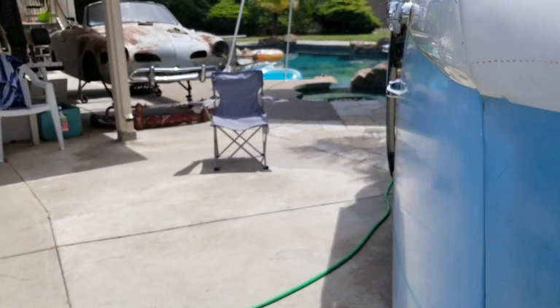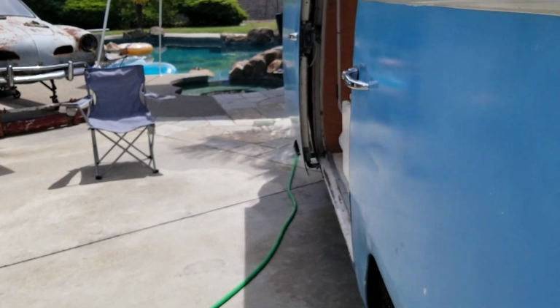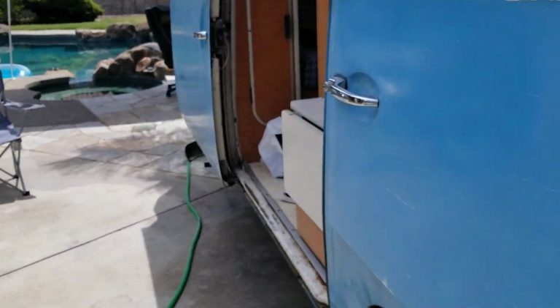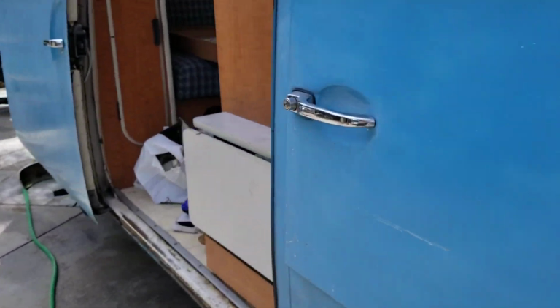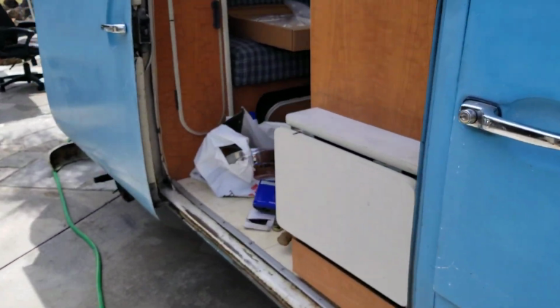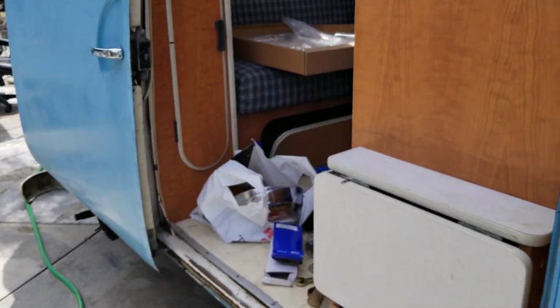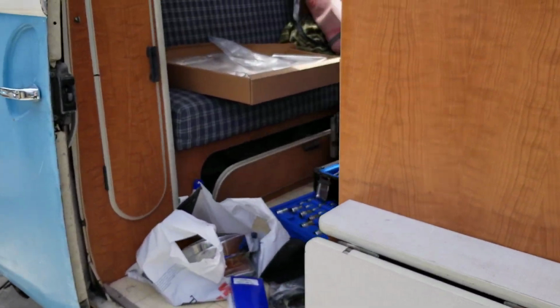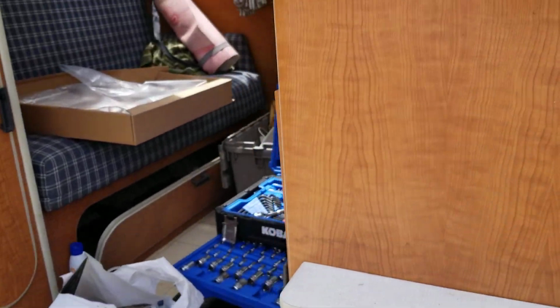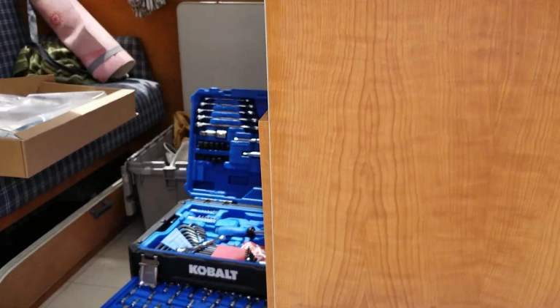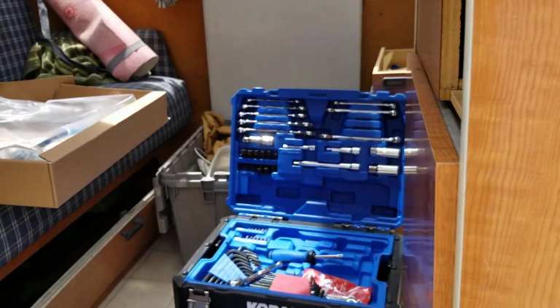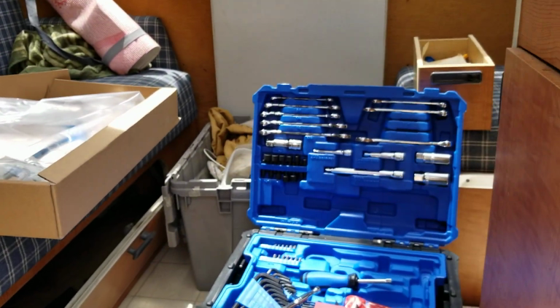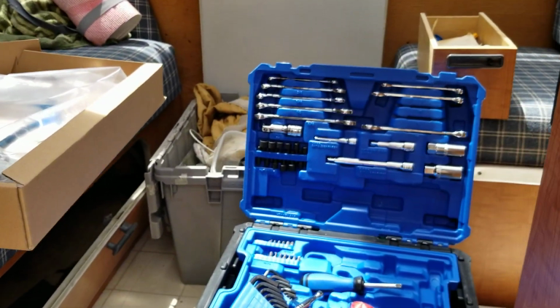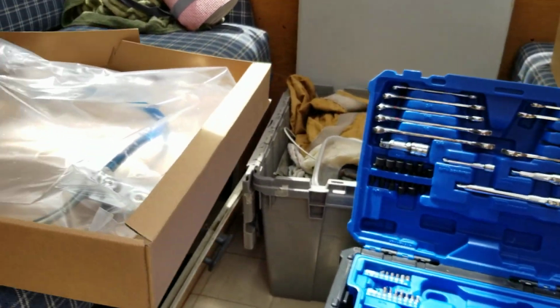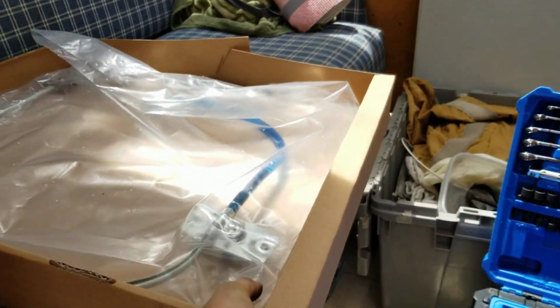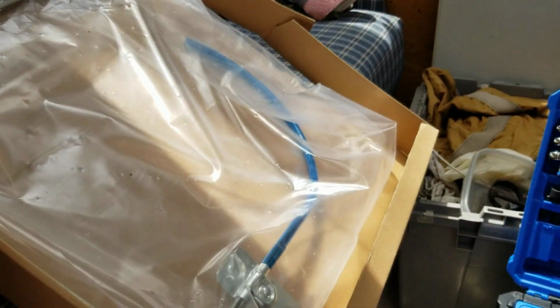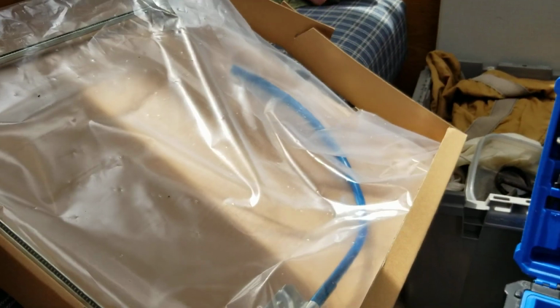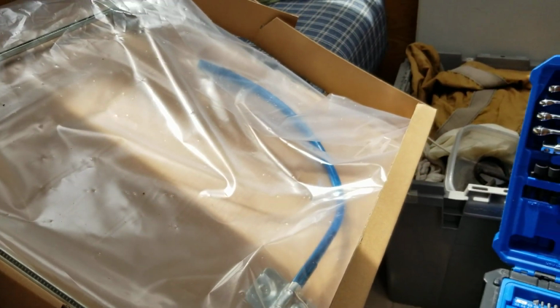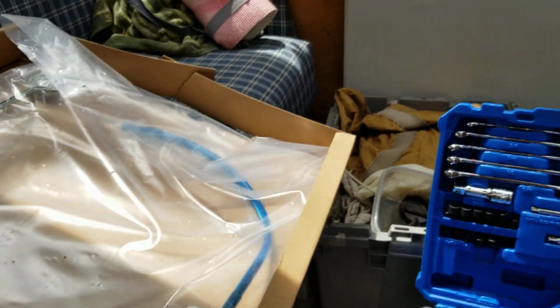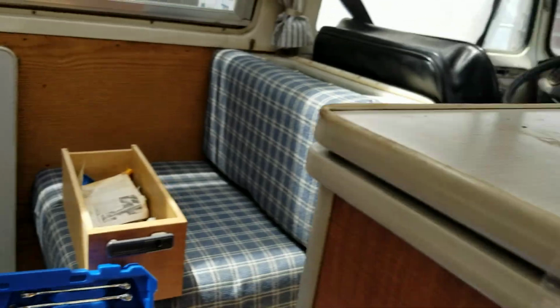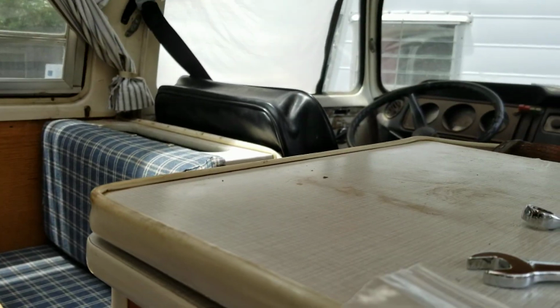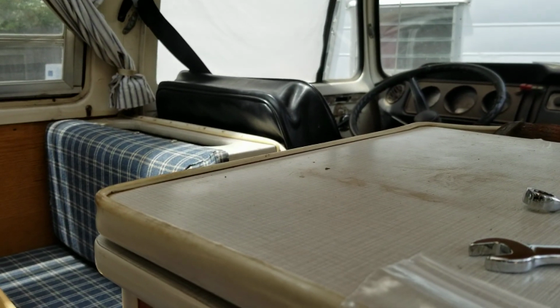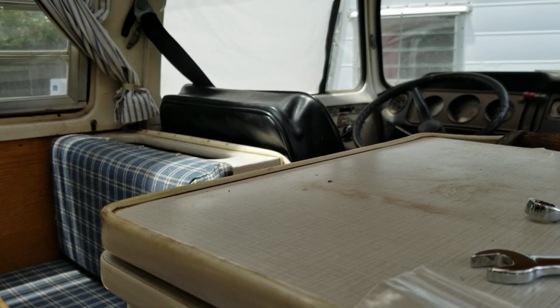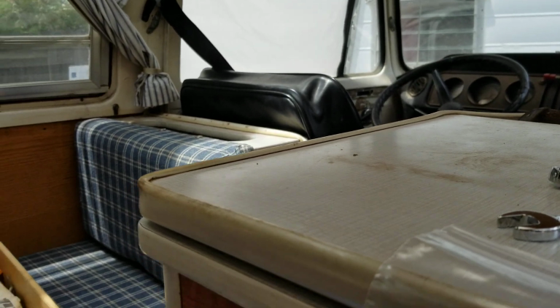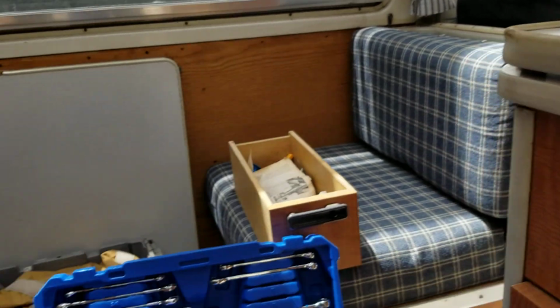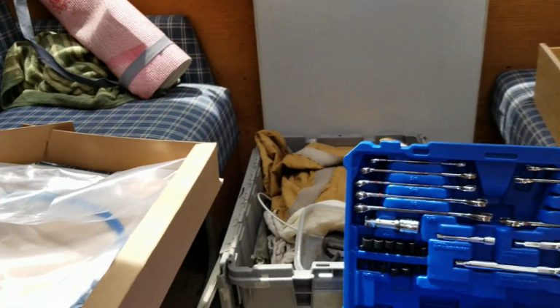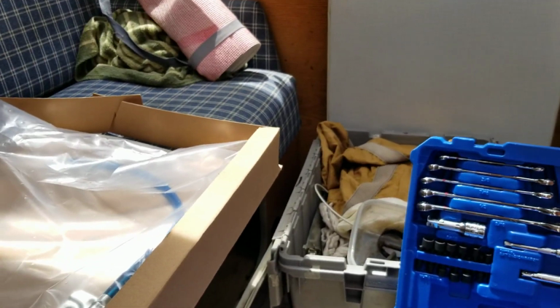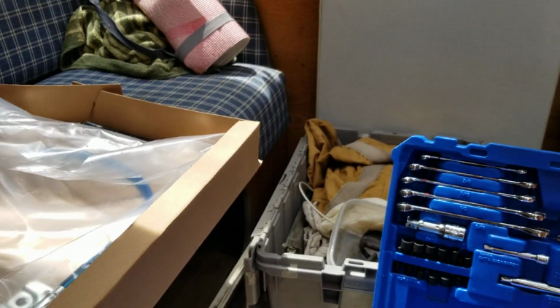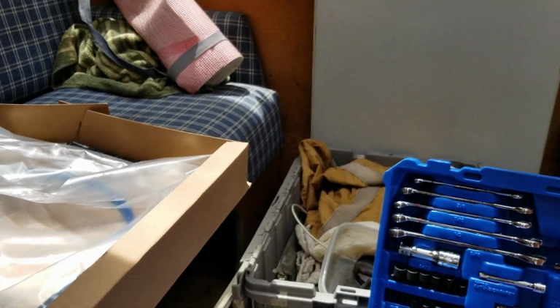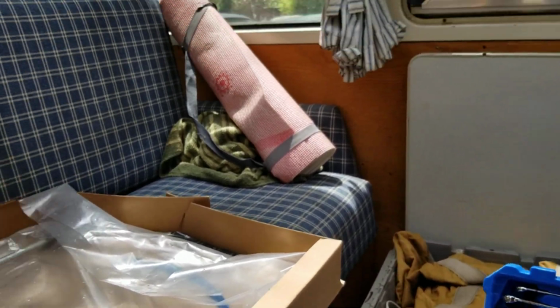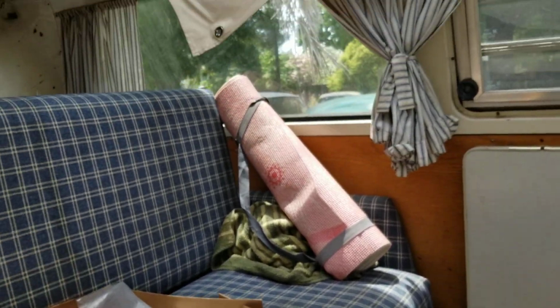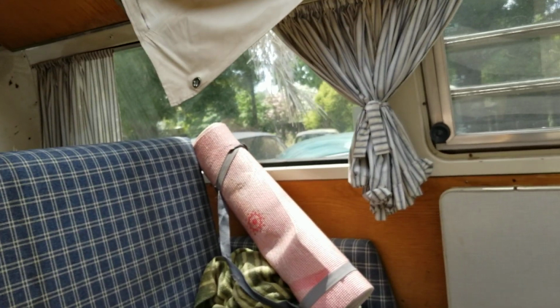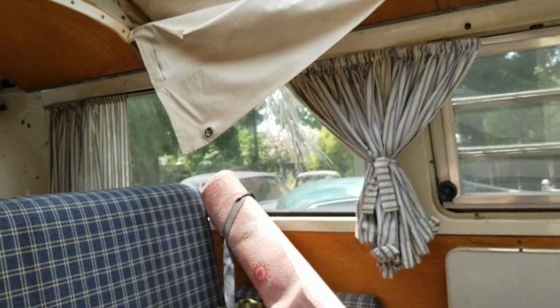I also have a window regulator for that window over there. I haven't put that in yet.